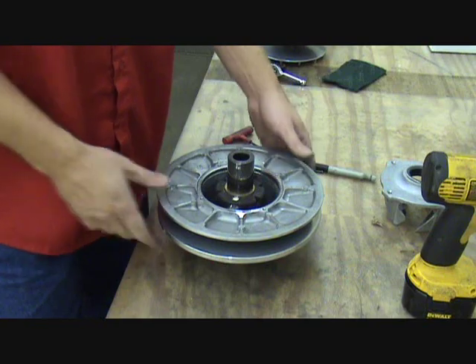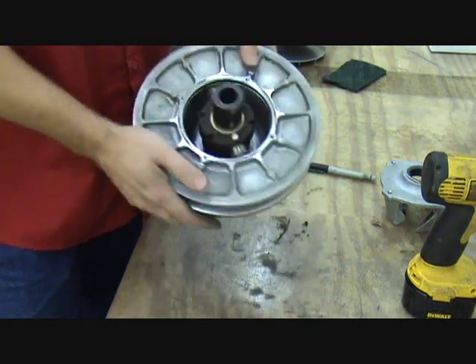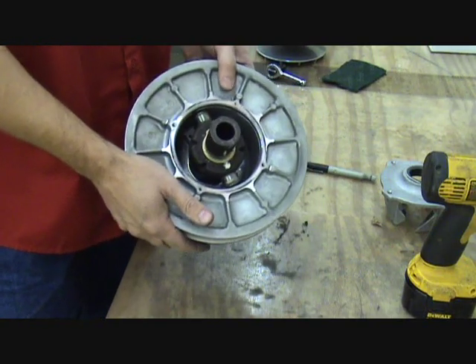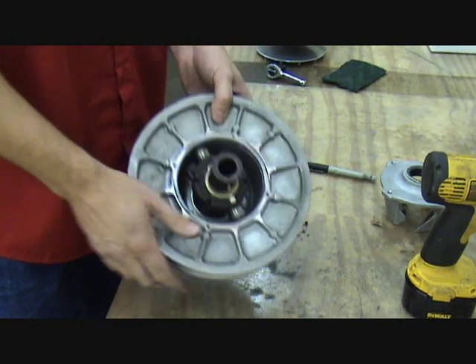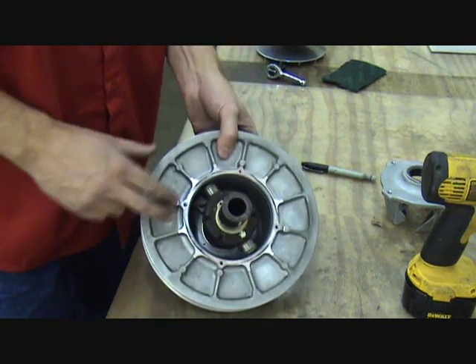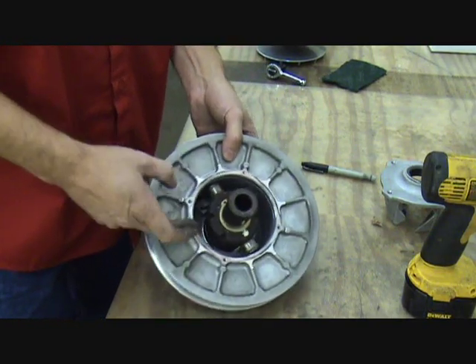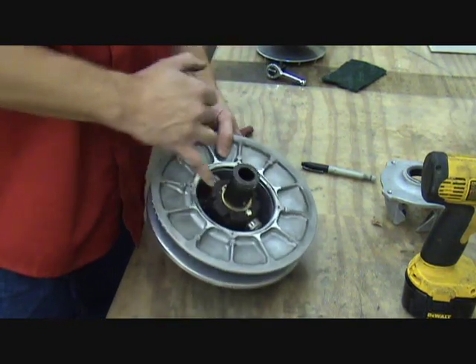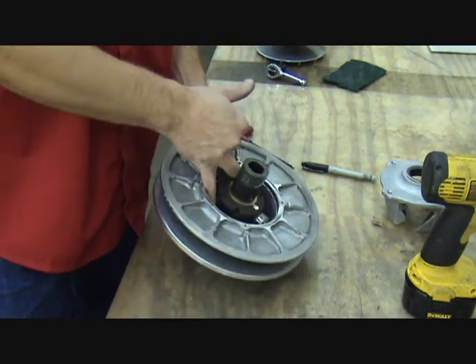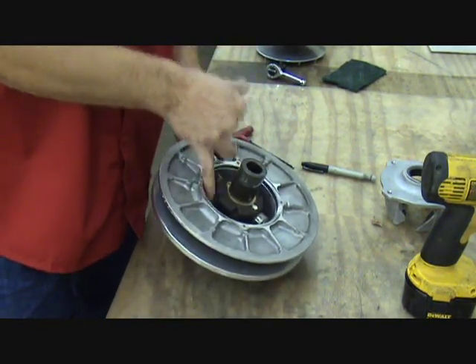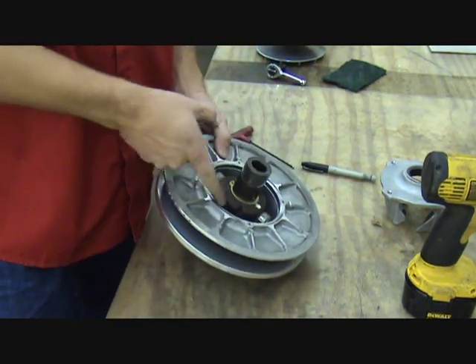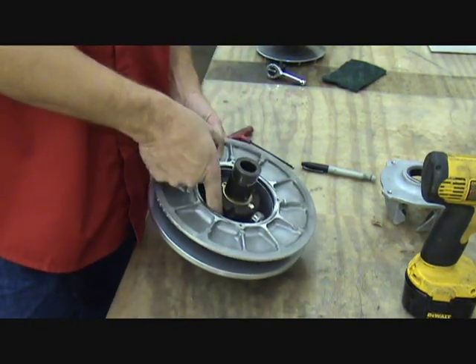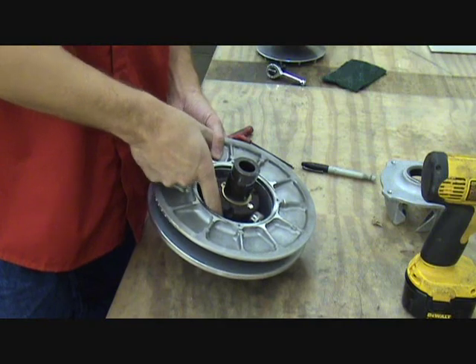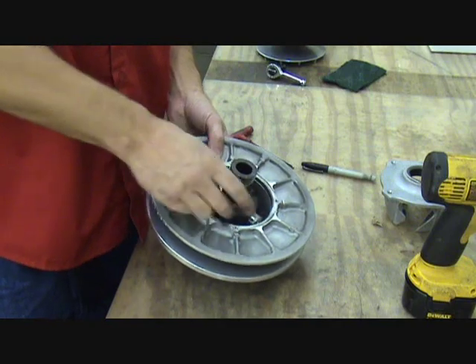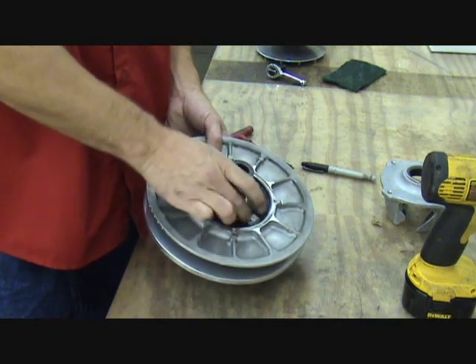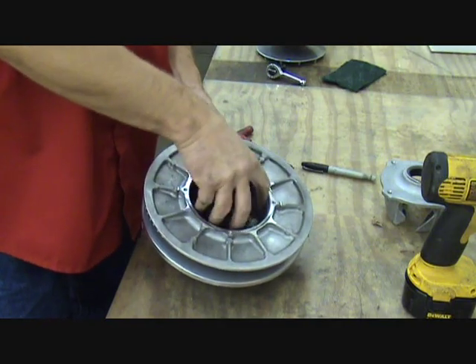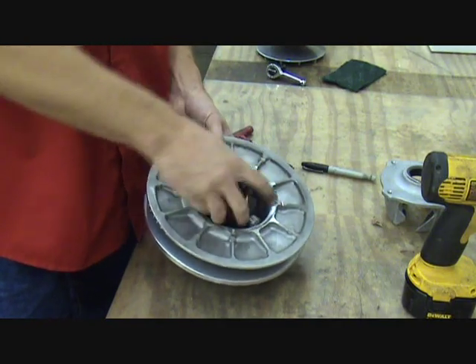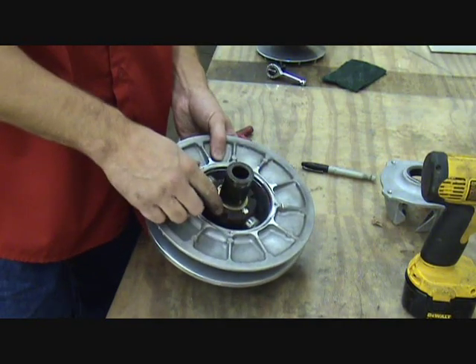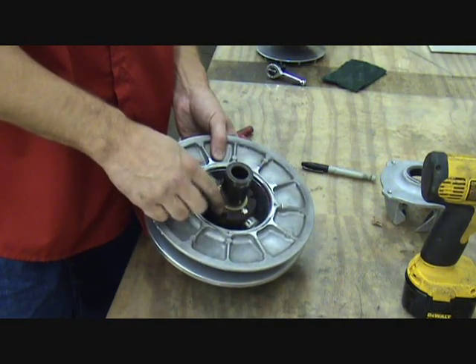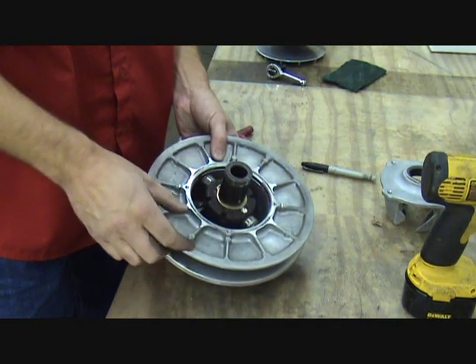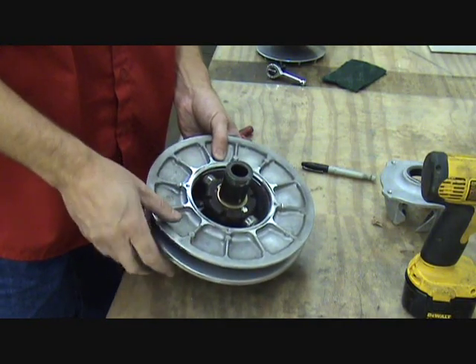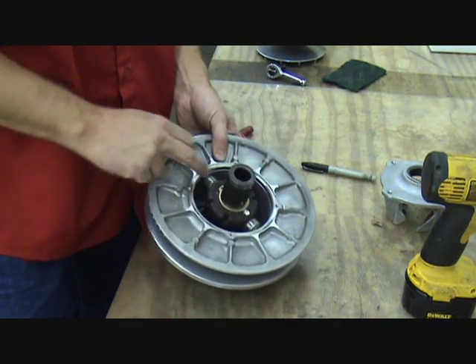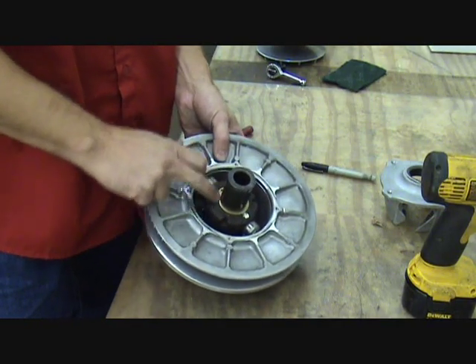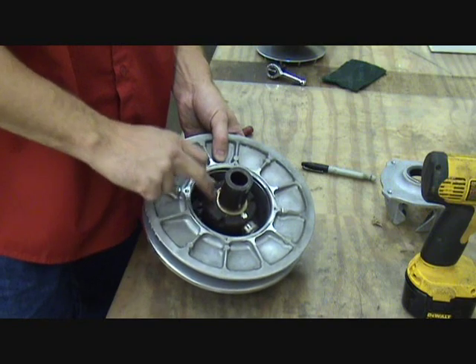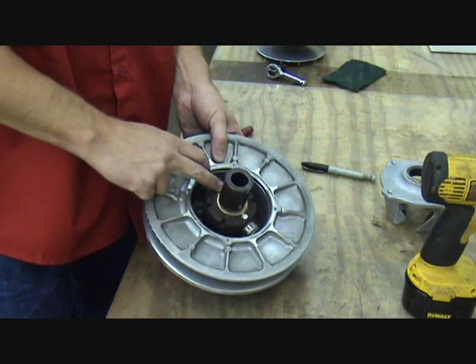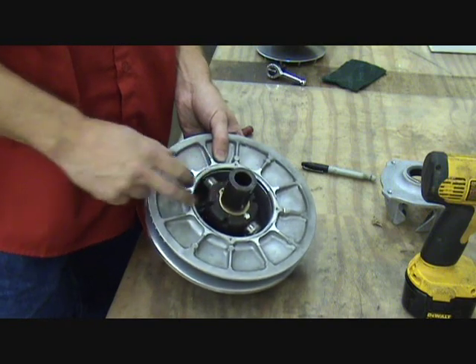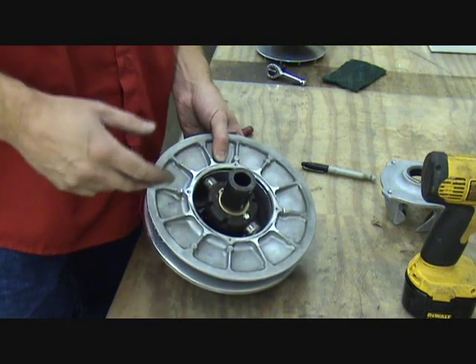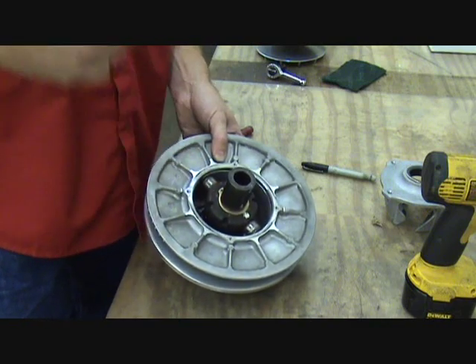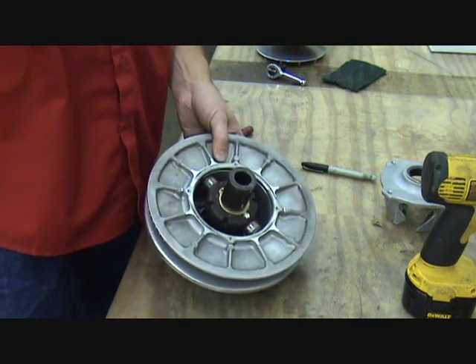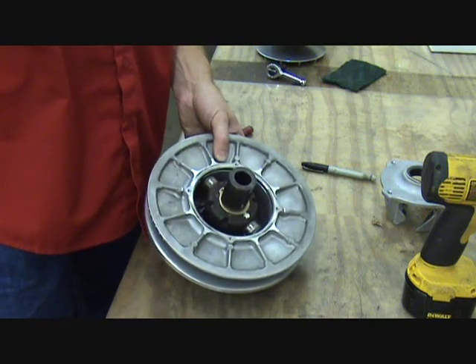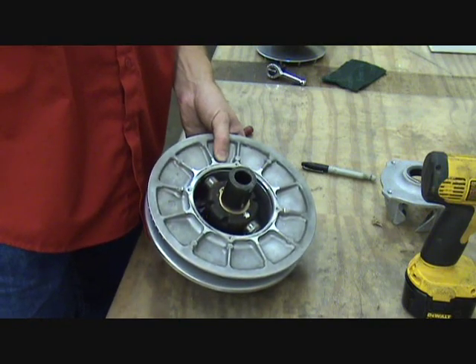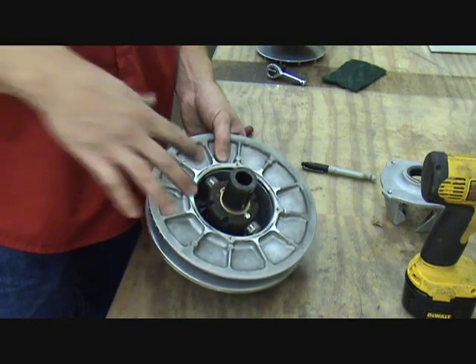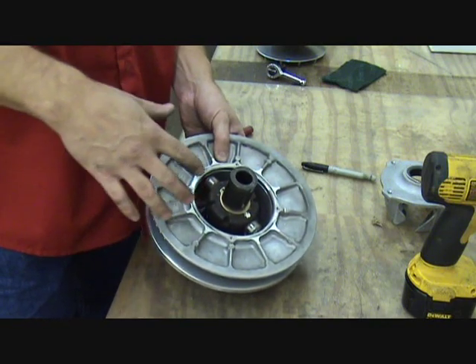Now that that's out, the driven or secondary spring is down under this cover assembly. There's a very large snap ring on it, so I'm going to turn the camera around and put this into...